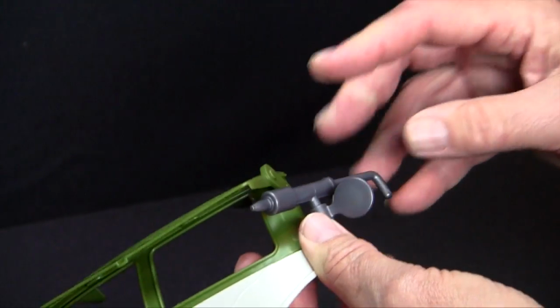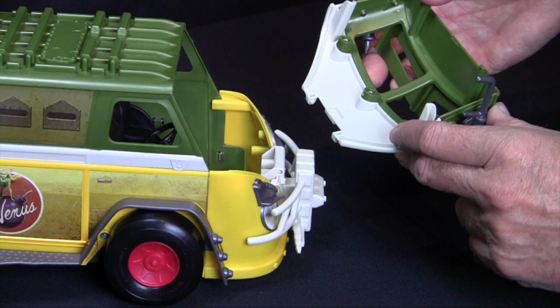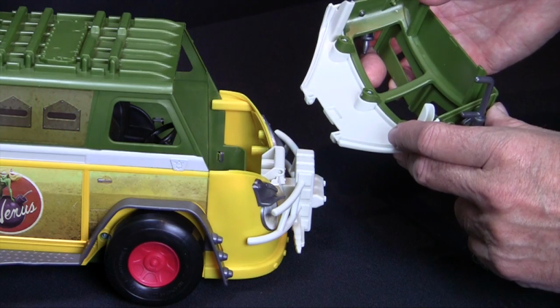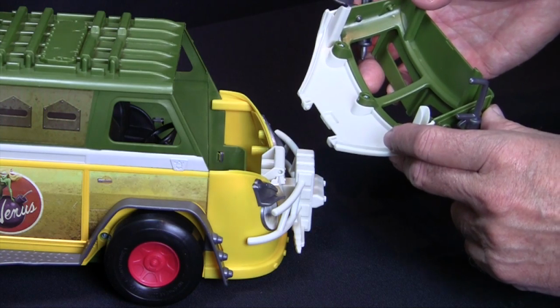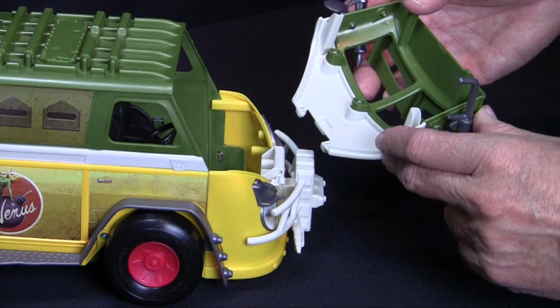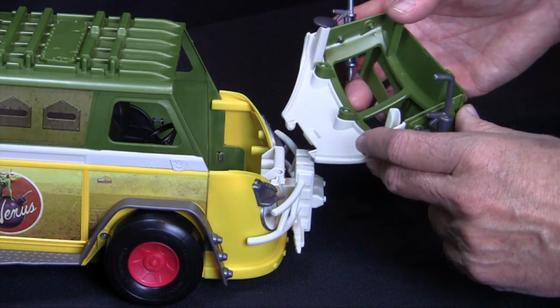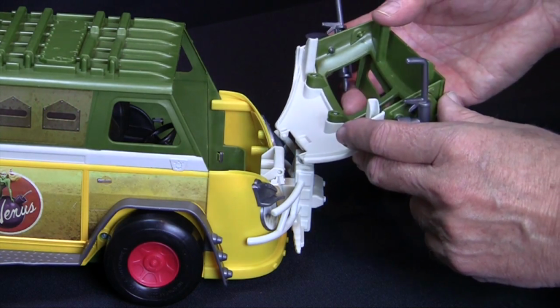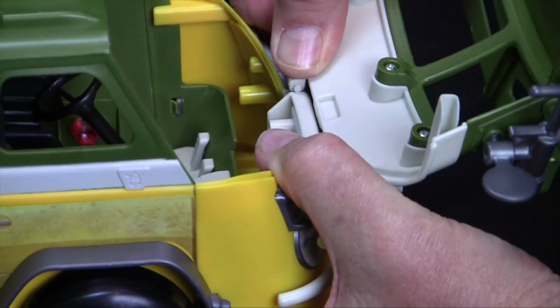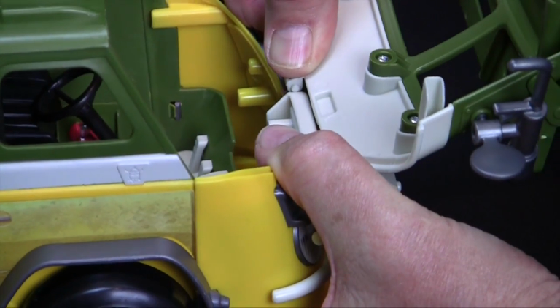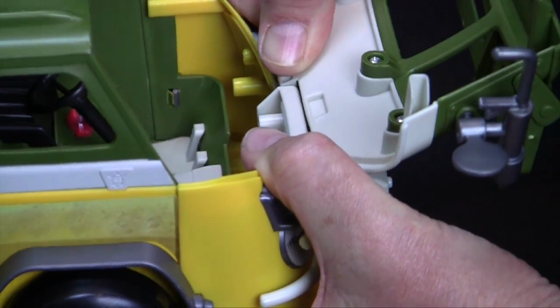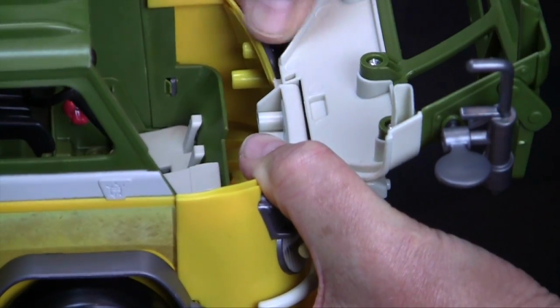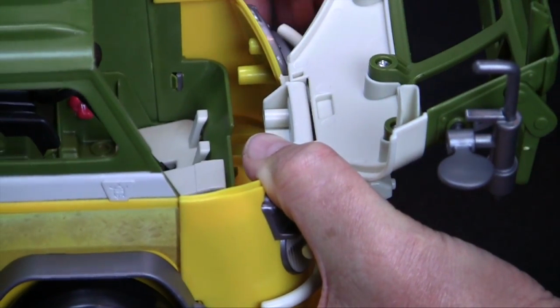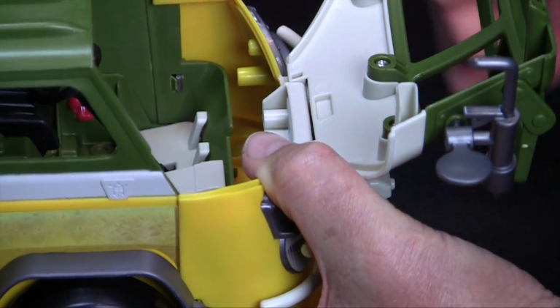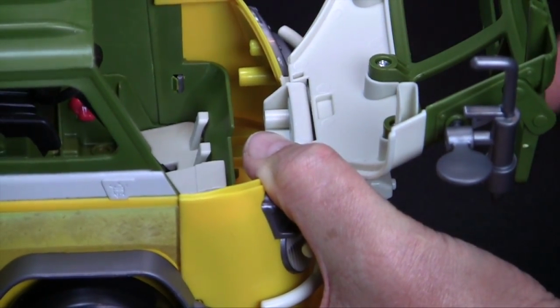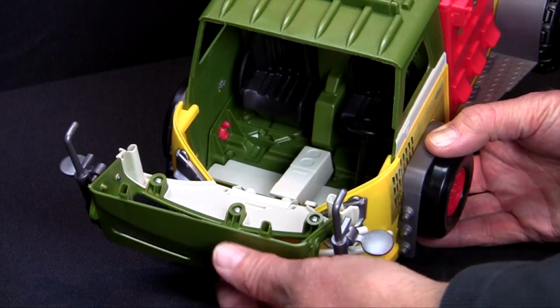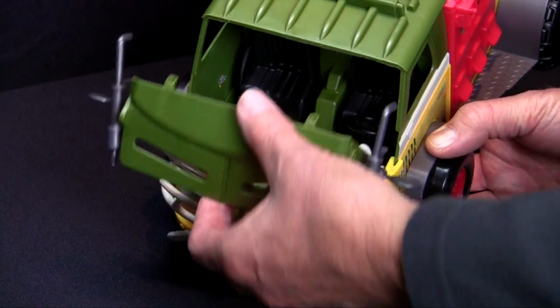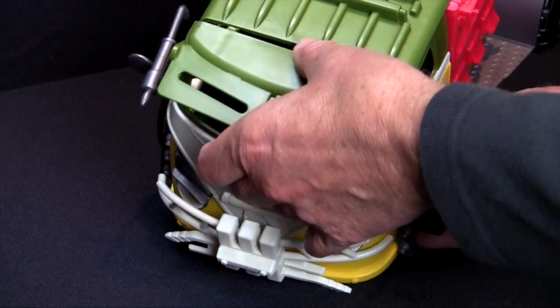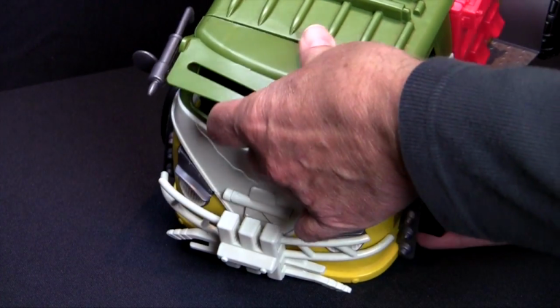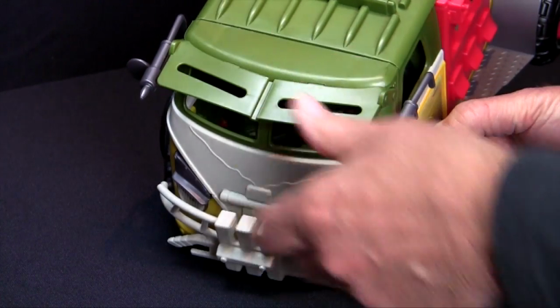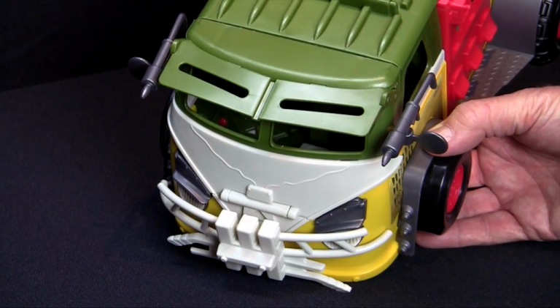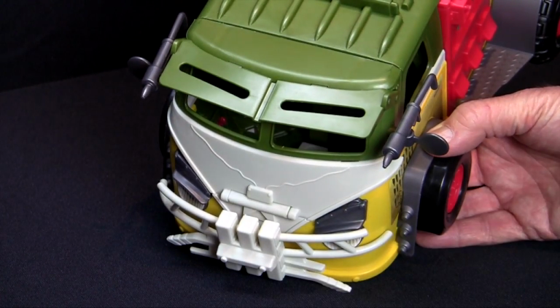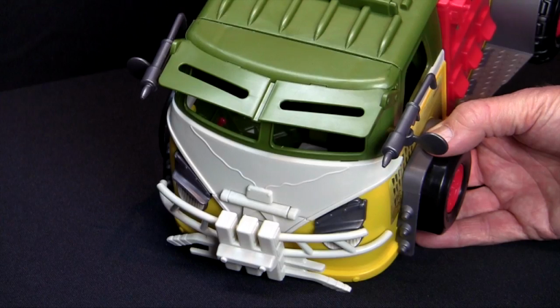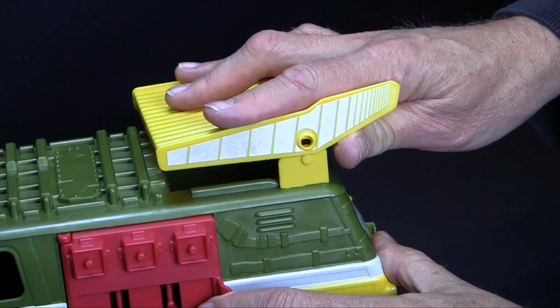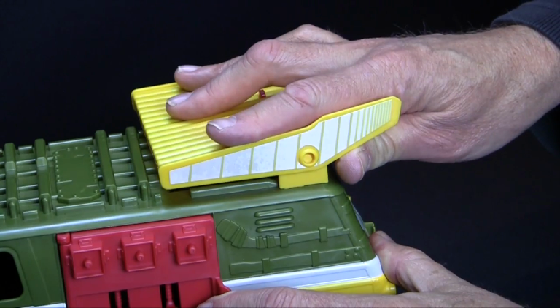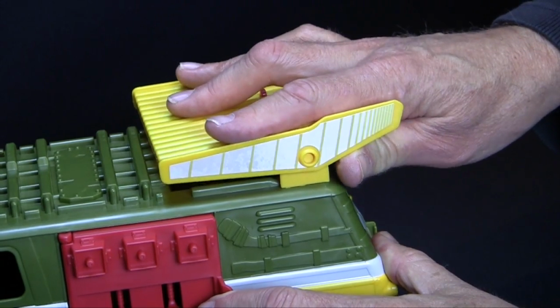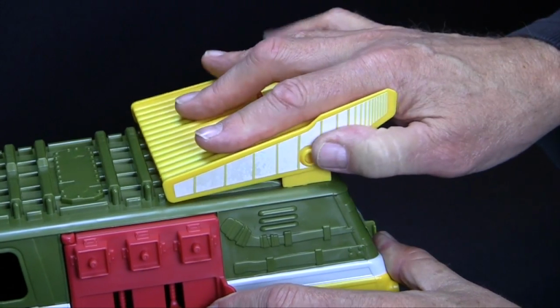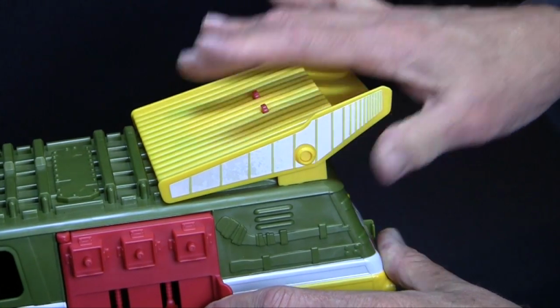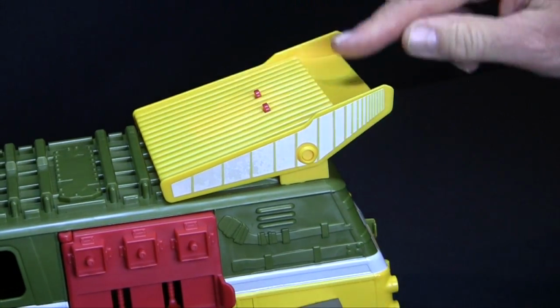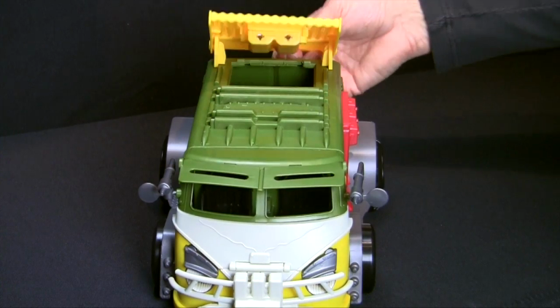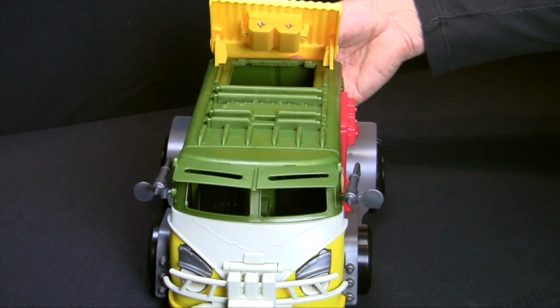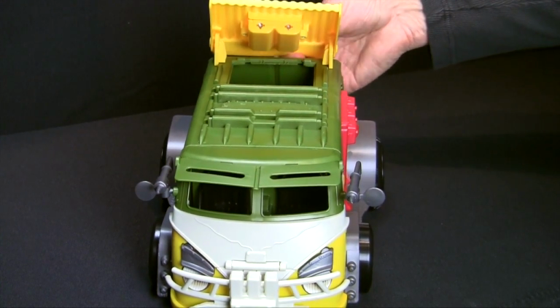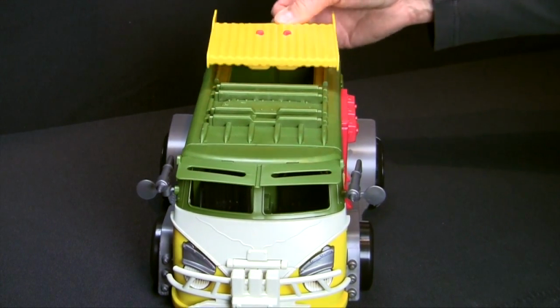Next, fit the front cab assembly into place, inserting both pins into their holes, allowing the cab to open and close. Finally, snap on the airfoil rocket launcher onto its mounting pin.